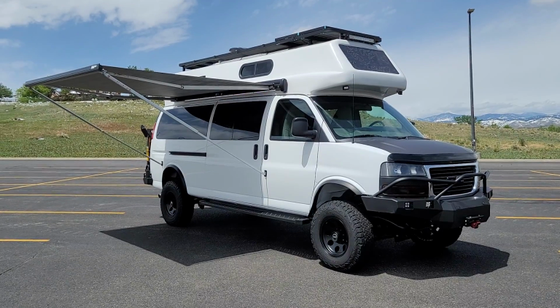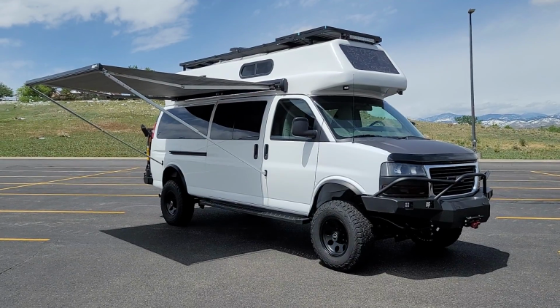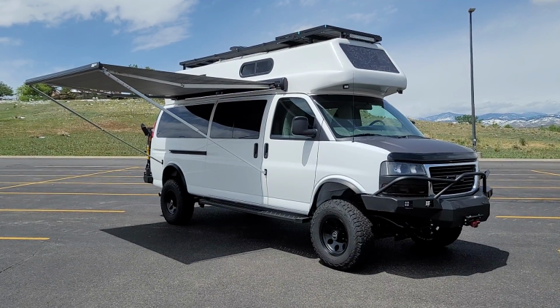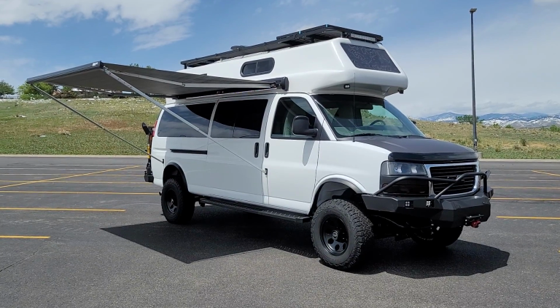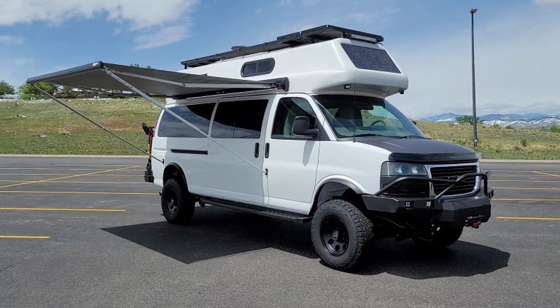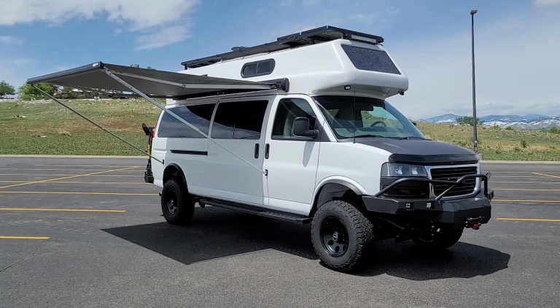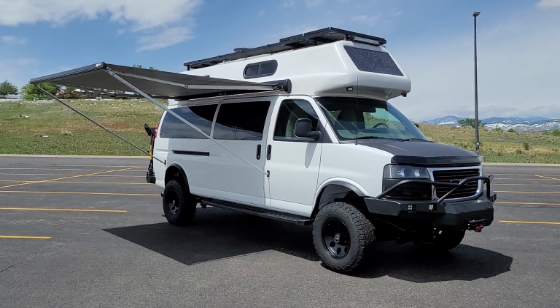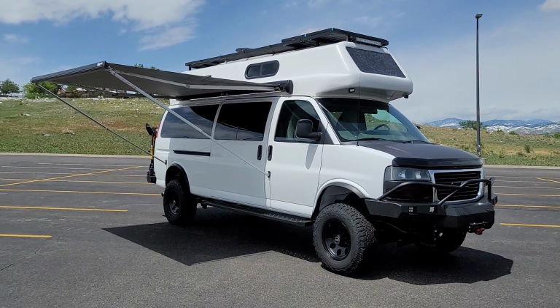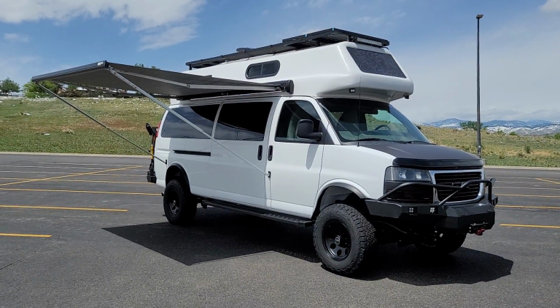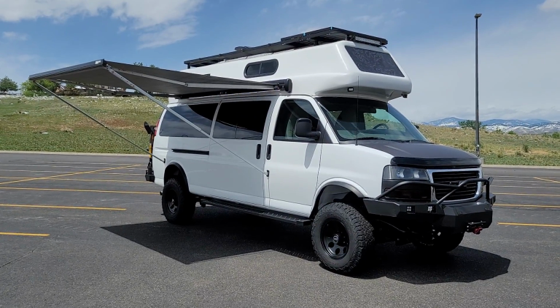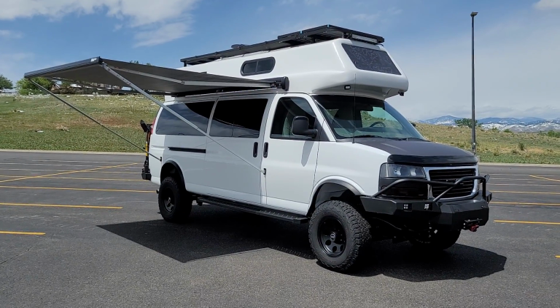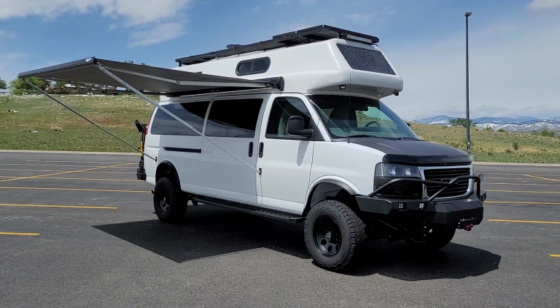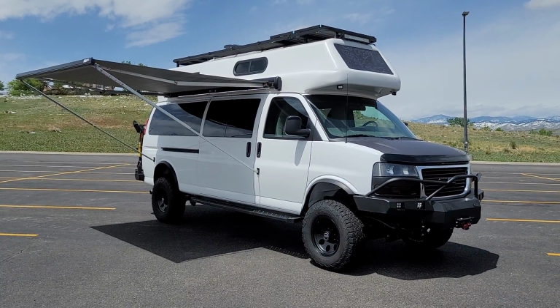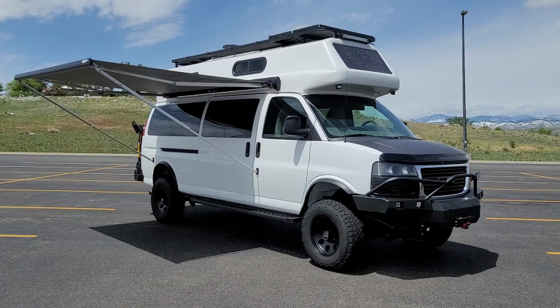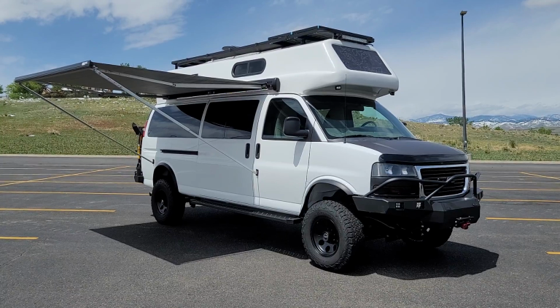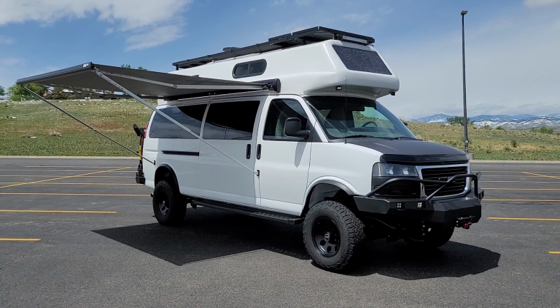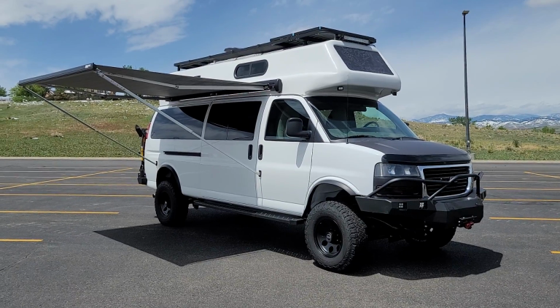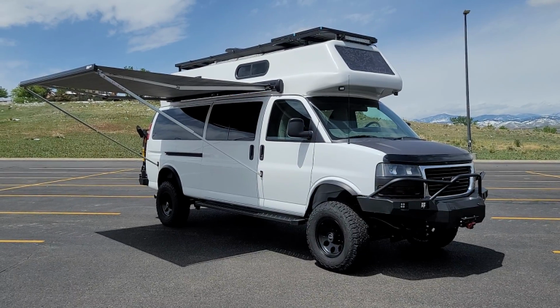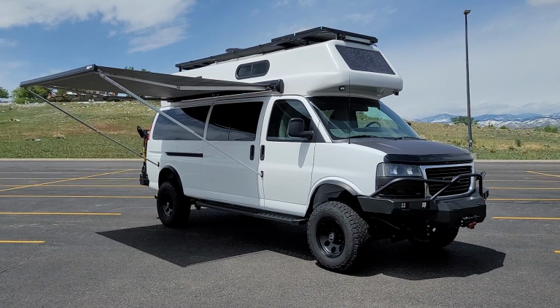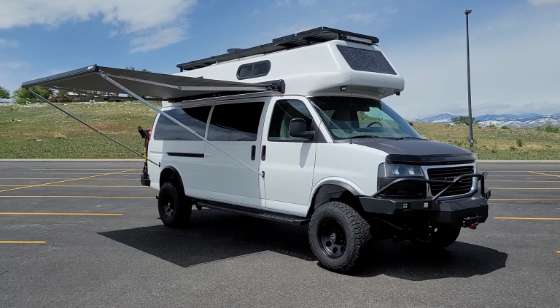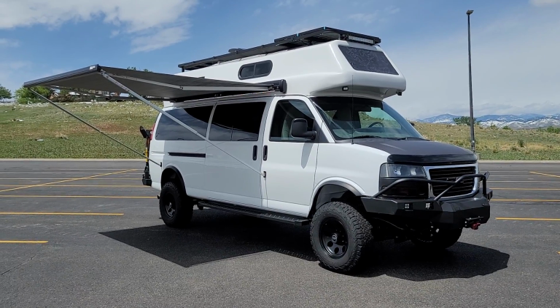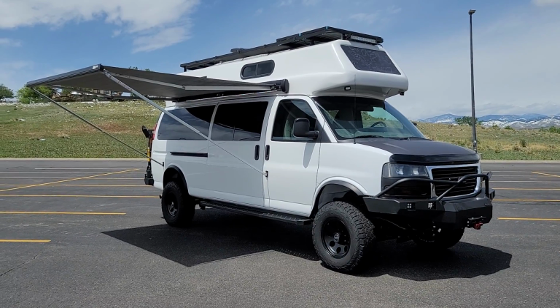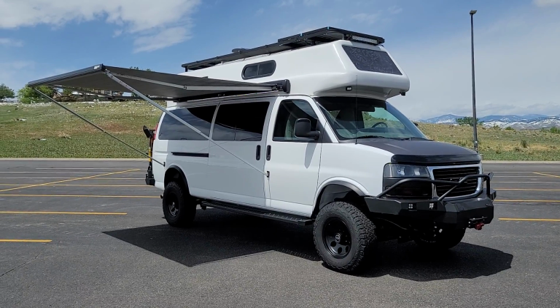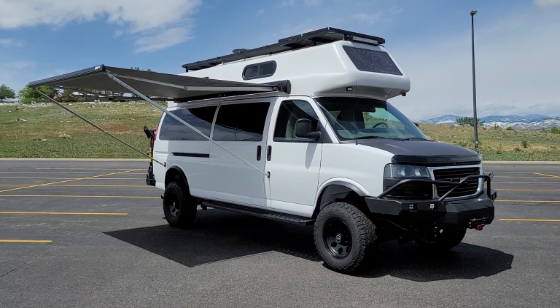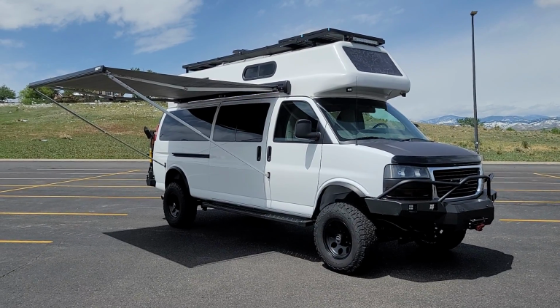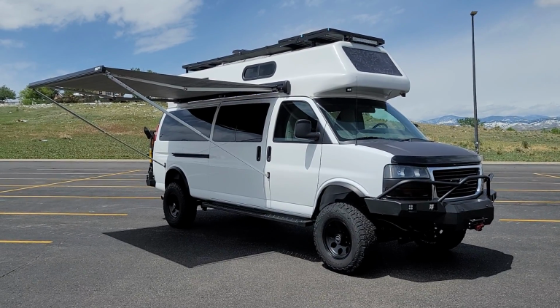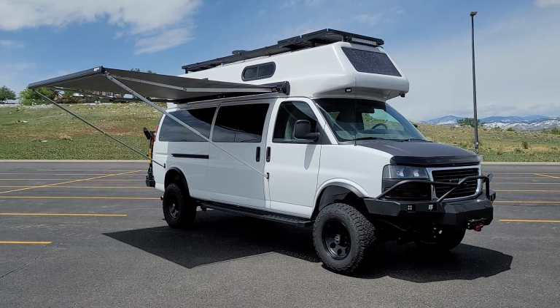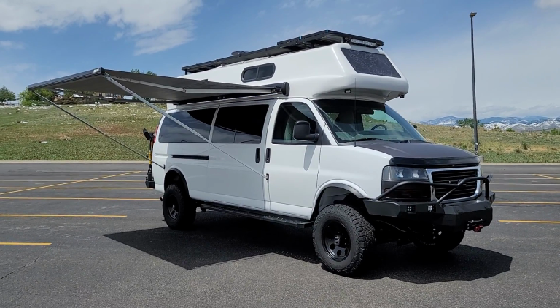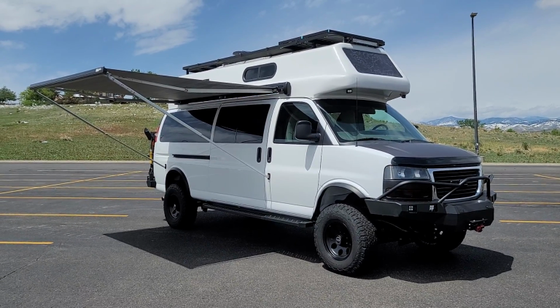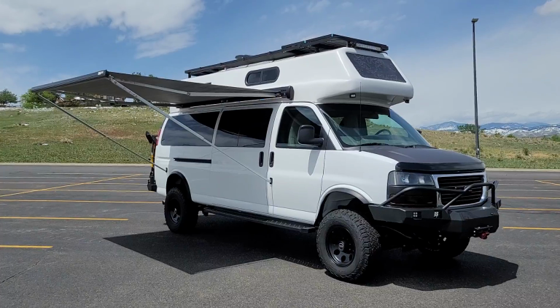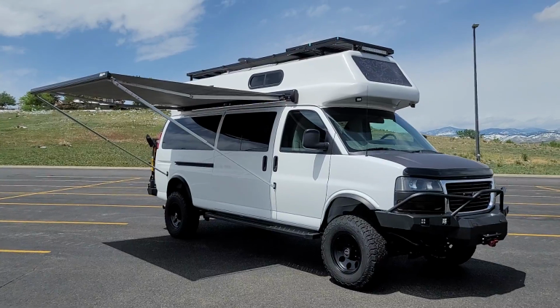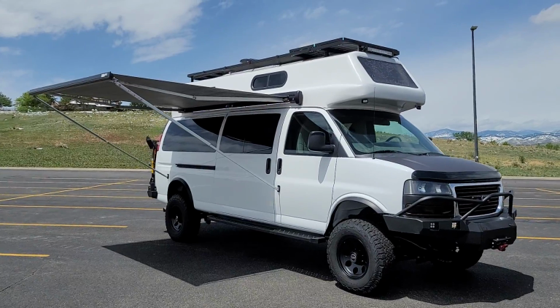Hi guys, Tim from Timberline Vans. I want to show you a wrap video here on a 2015 GMC Savannah 3500. This is an extended body window van with just 59,000 original miles on it.